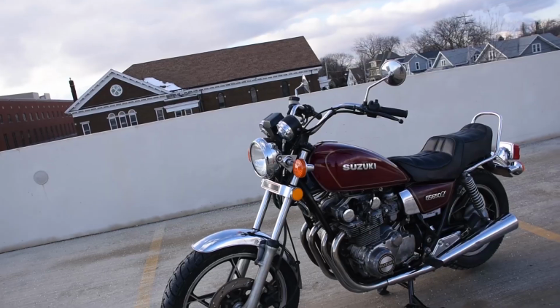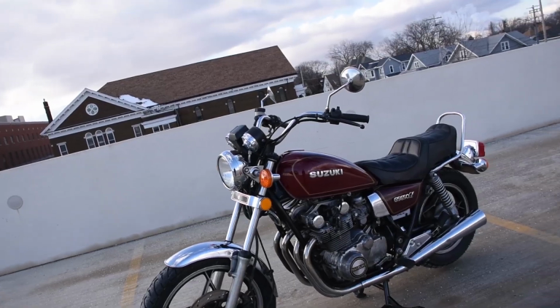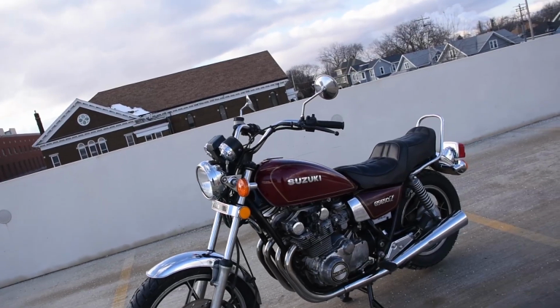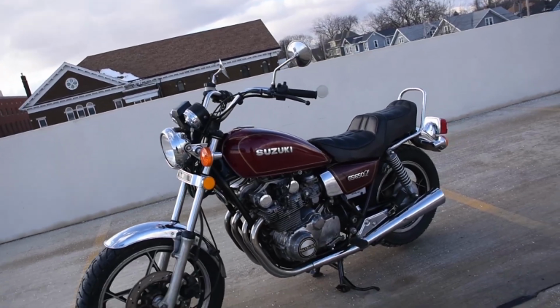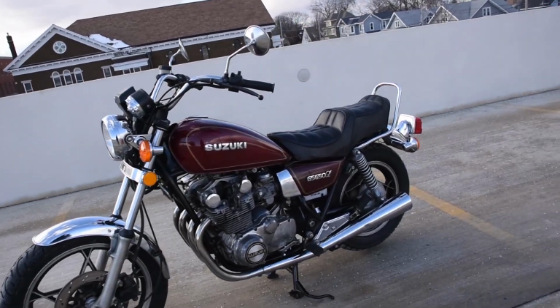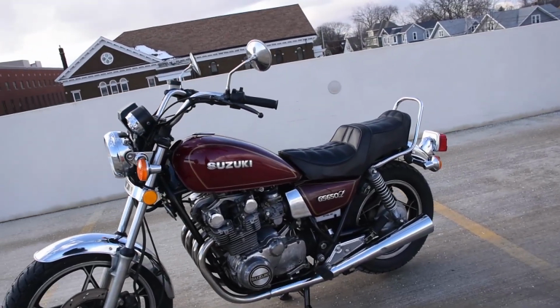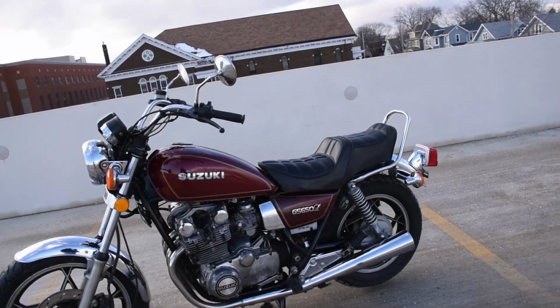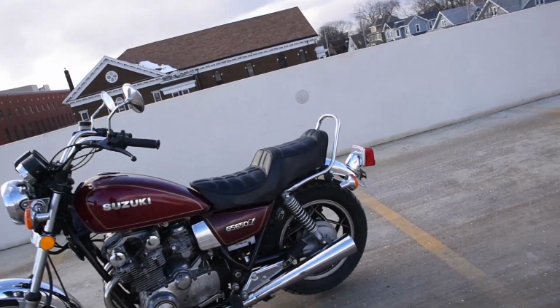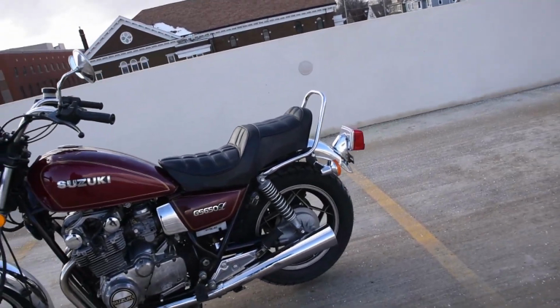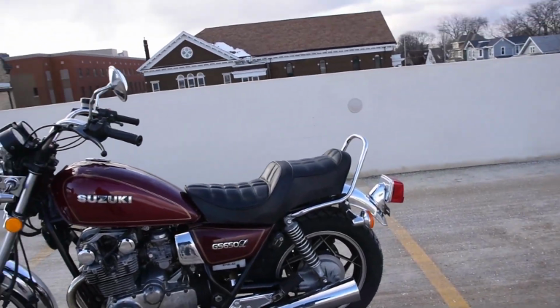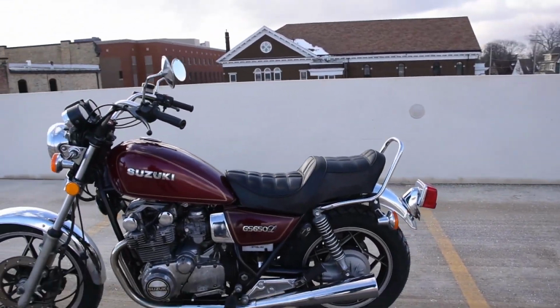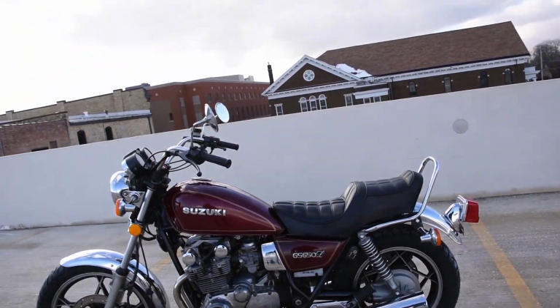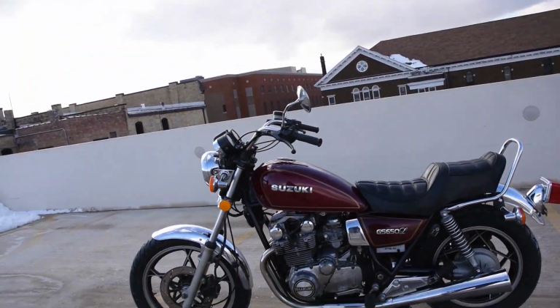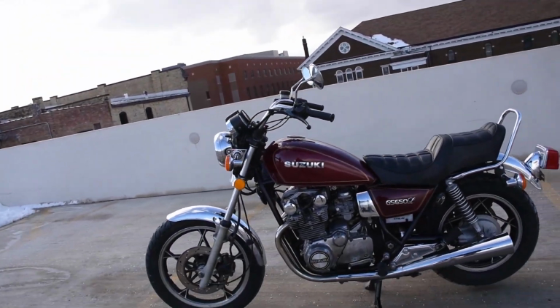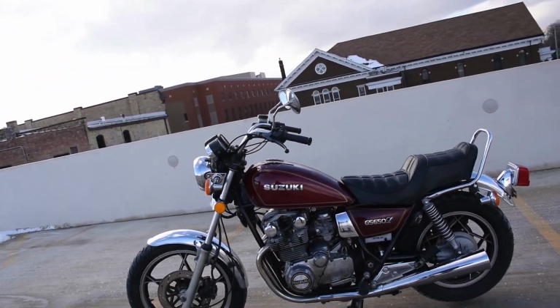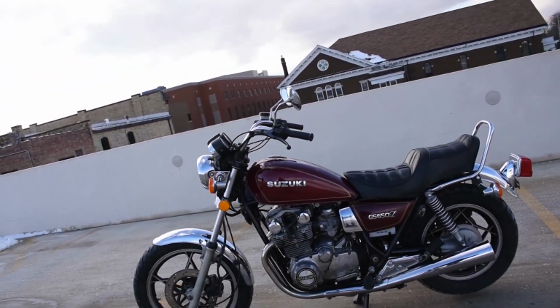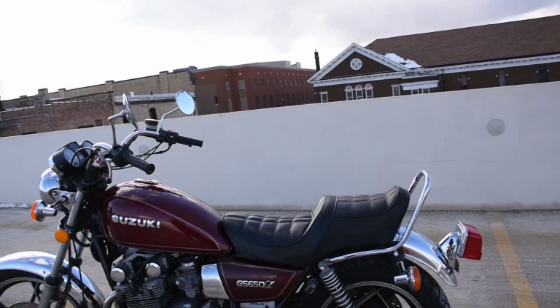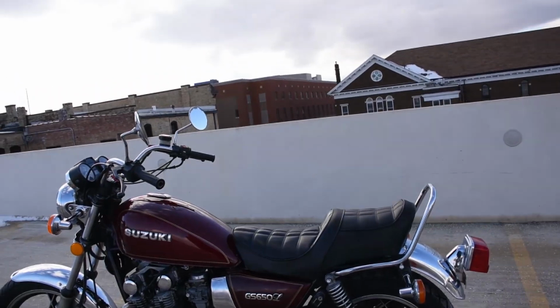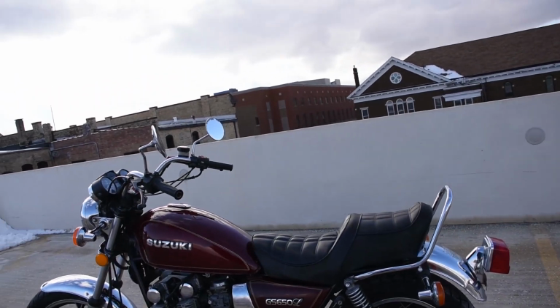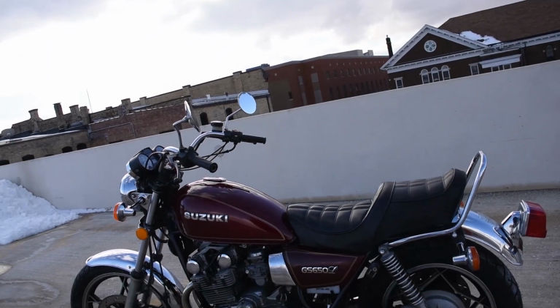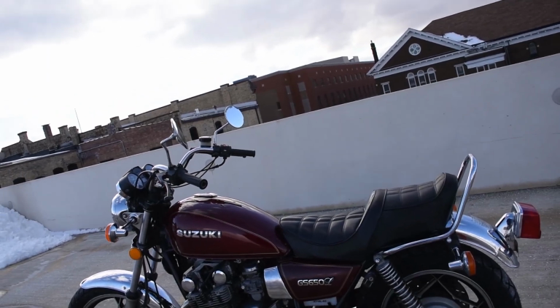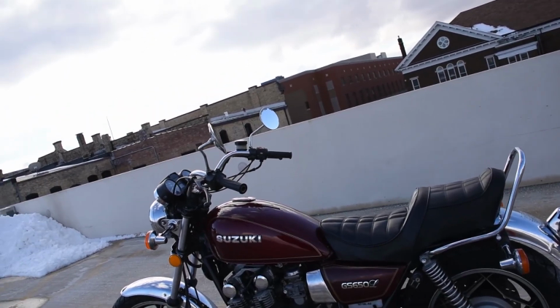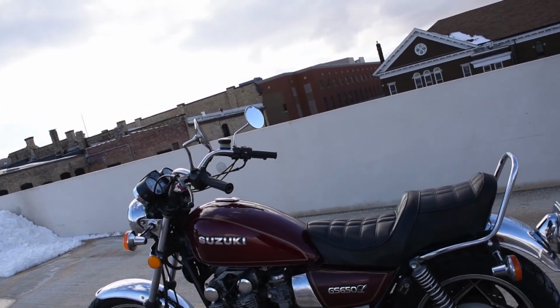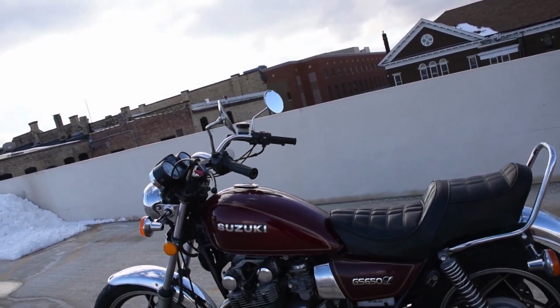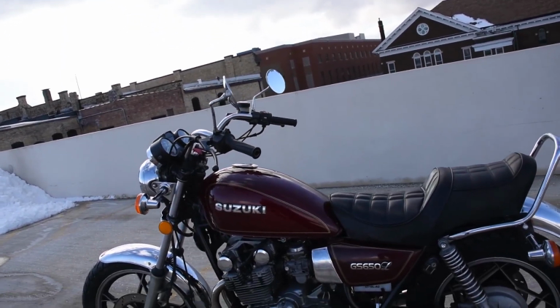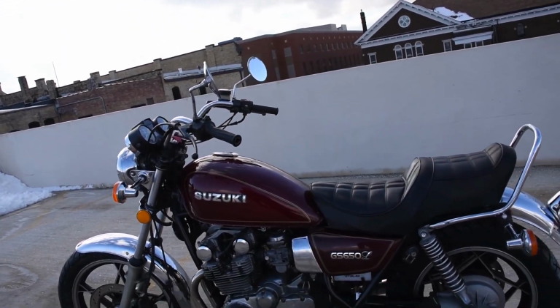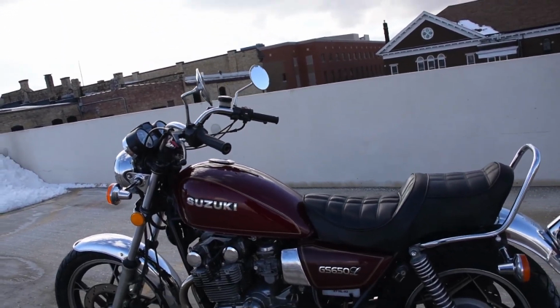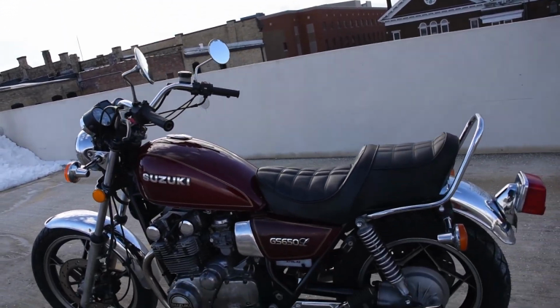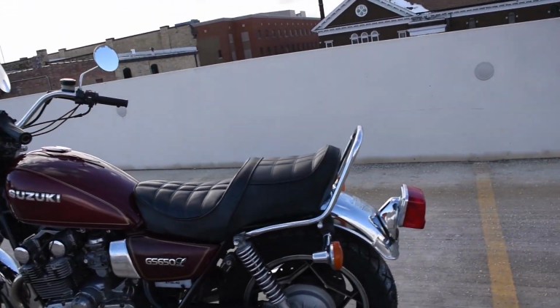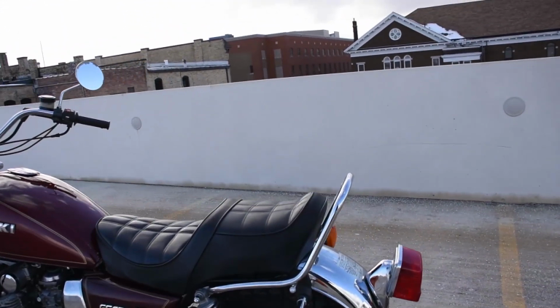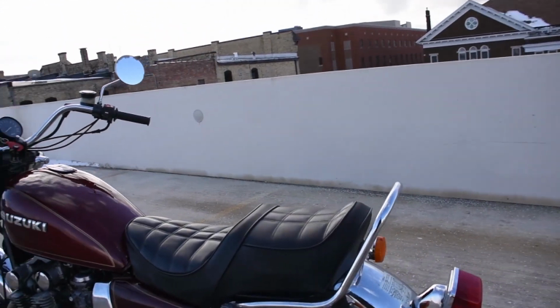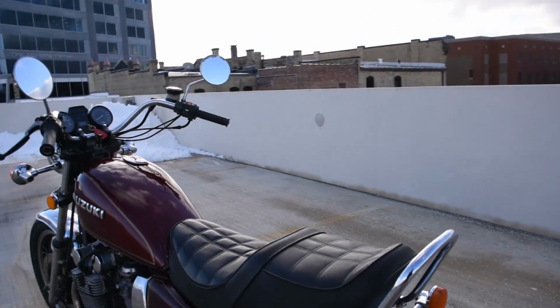This is an inline-four dual overhead camshaft shaft drive, which is a little bit unusual for a smaller bike like this. To my knowledge everything is original — the levers, the grips, the mirrors, turn signals all excellent.